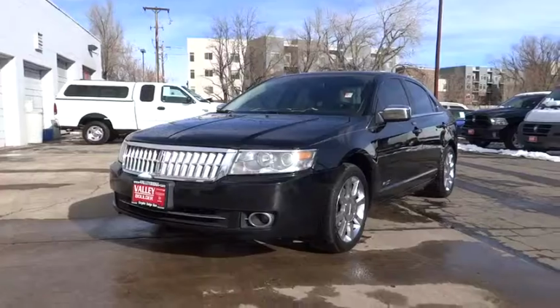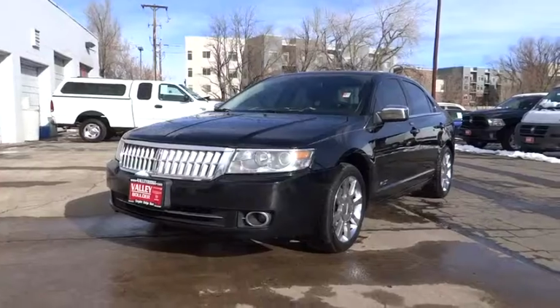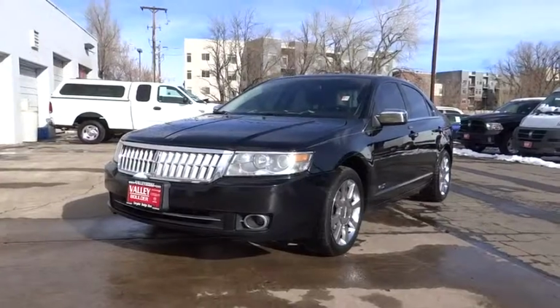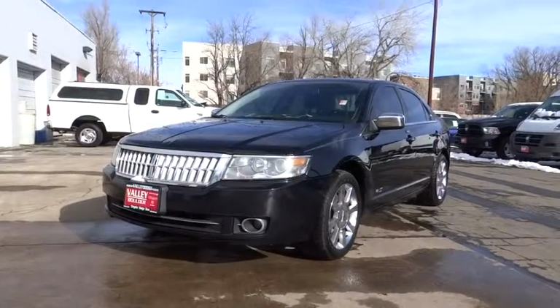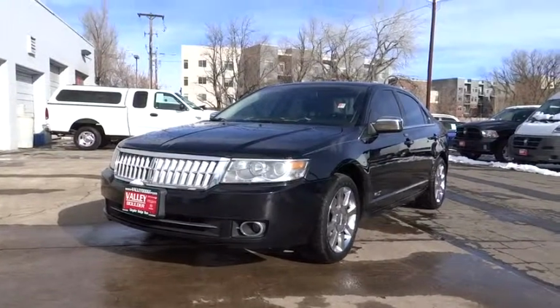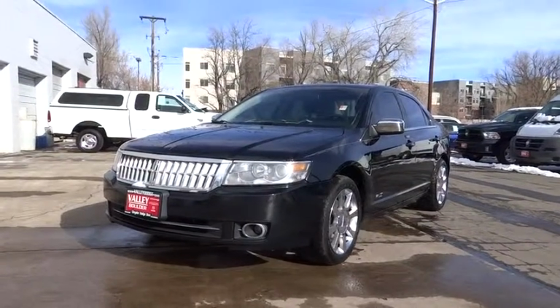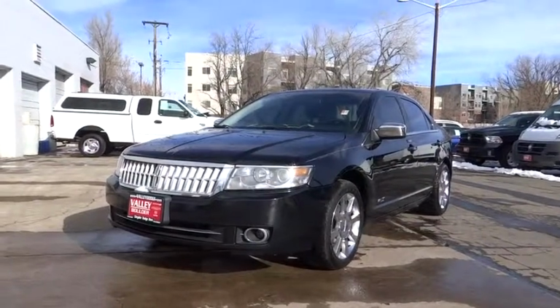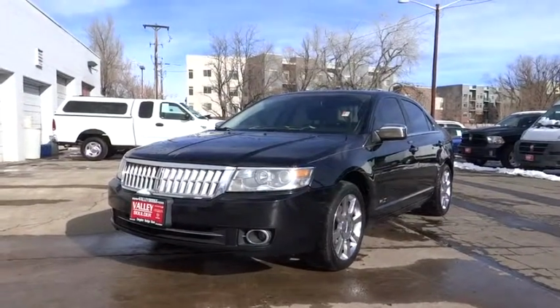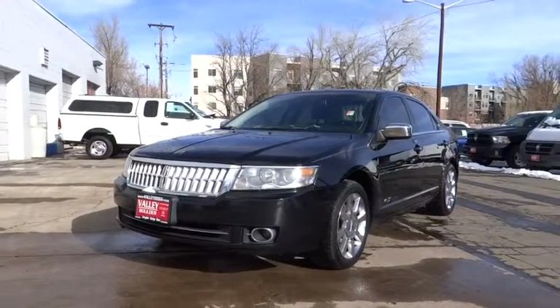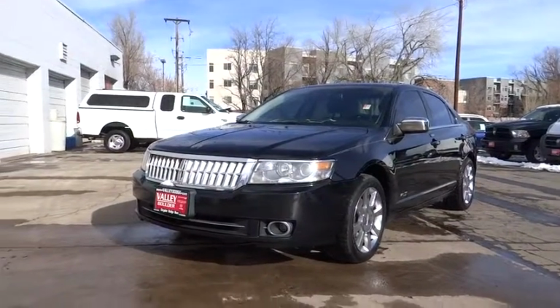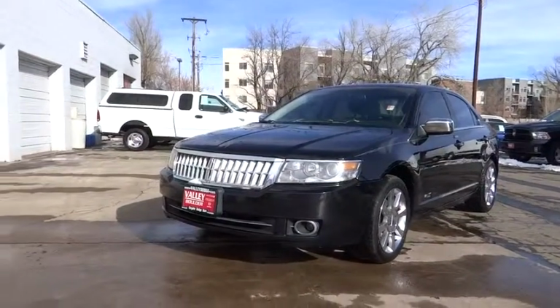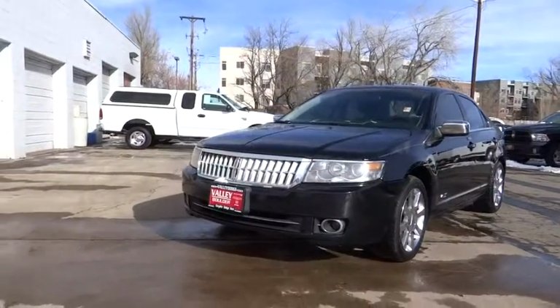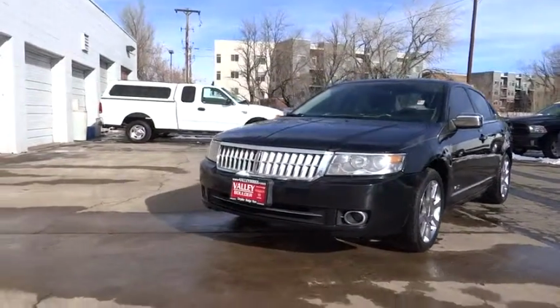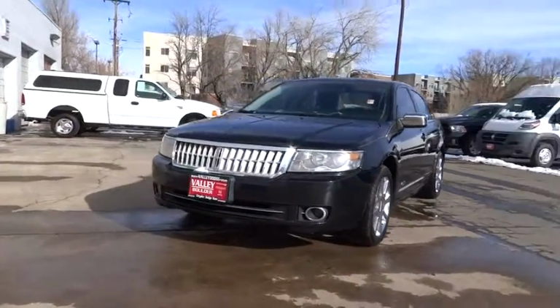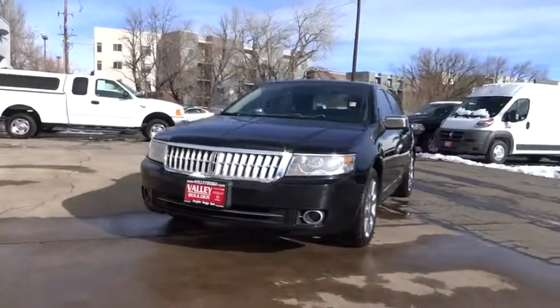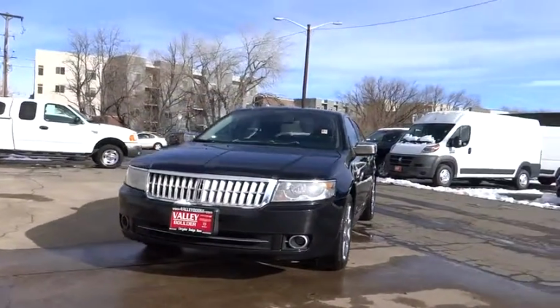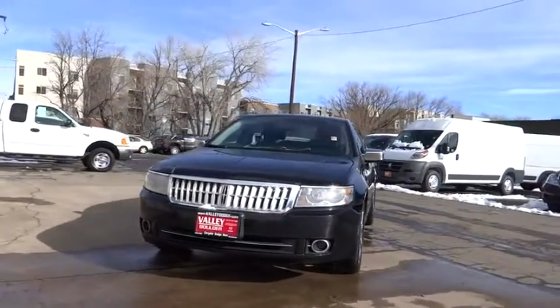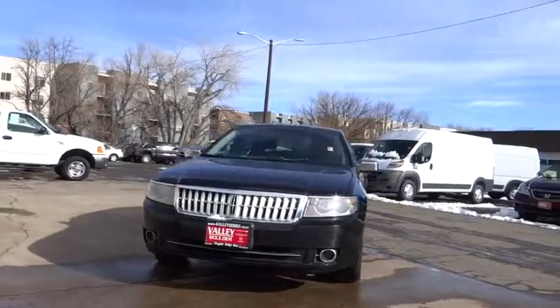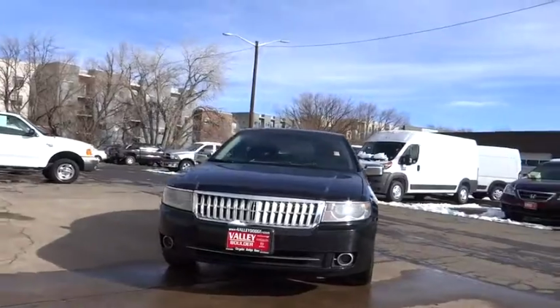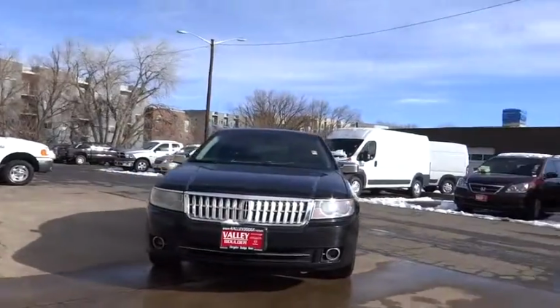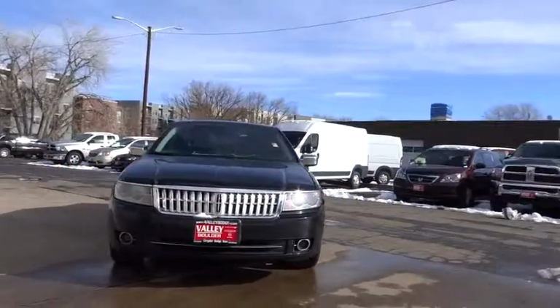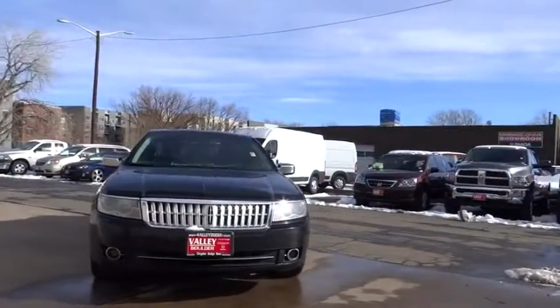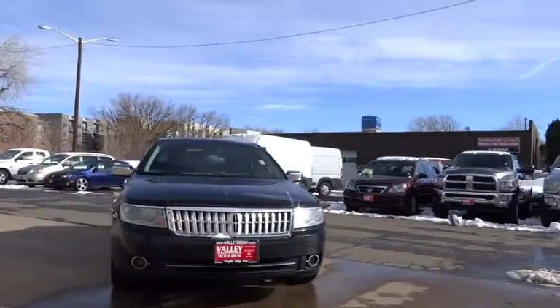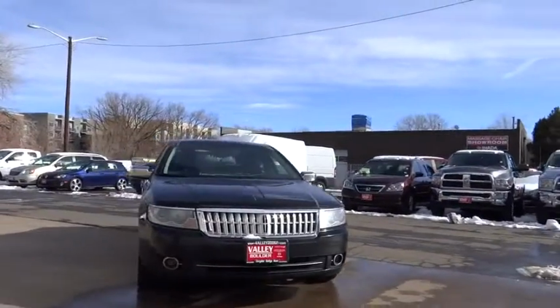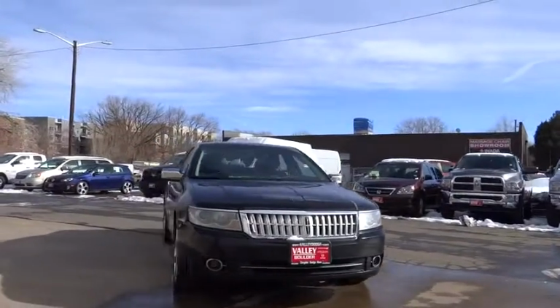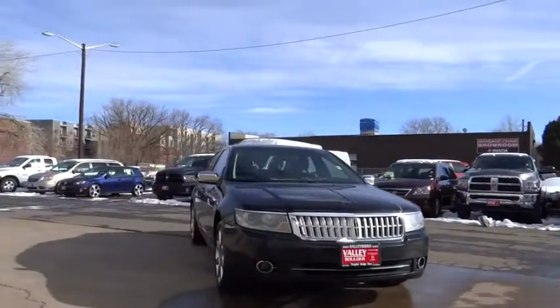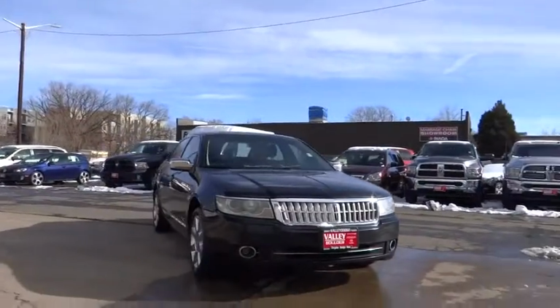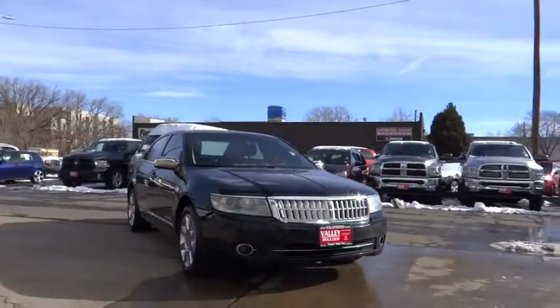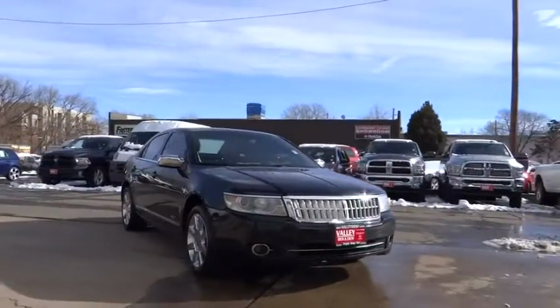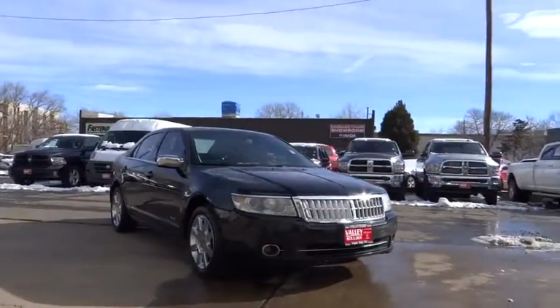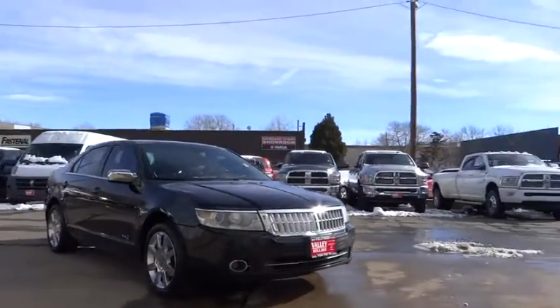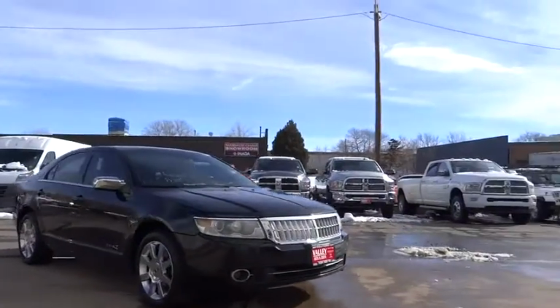The 2008 MKZ. With sharp angles, sleek lines, and a sculpted body, the Lincoln MKZ has an impressive stance and a dynamic design.